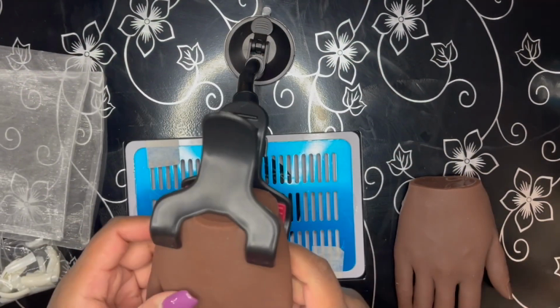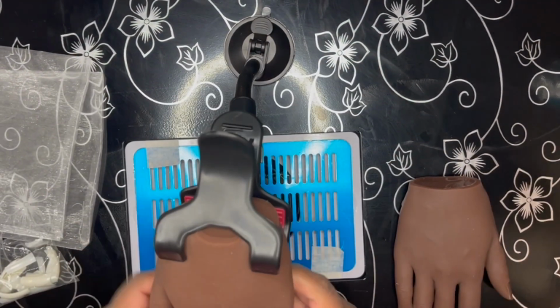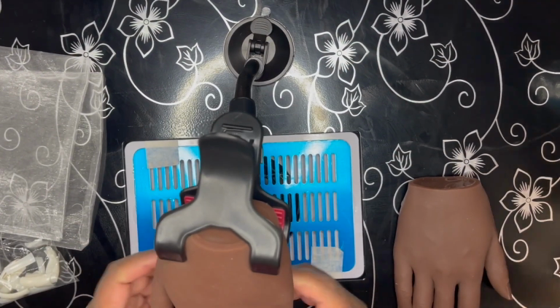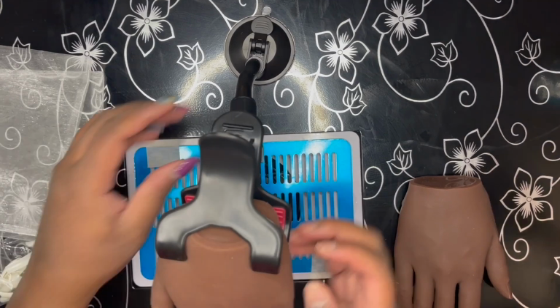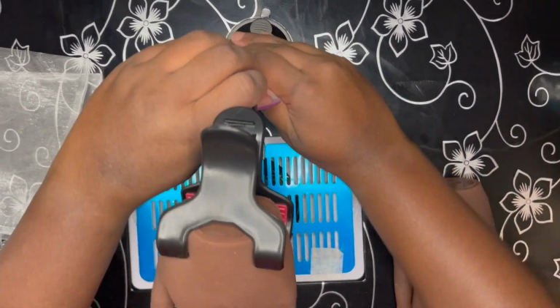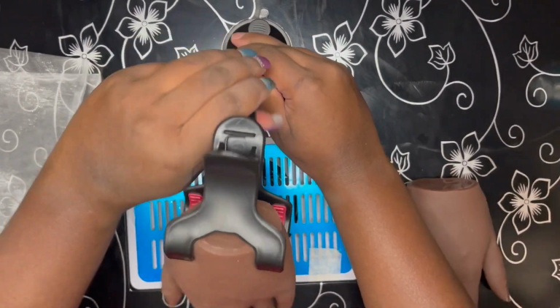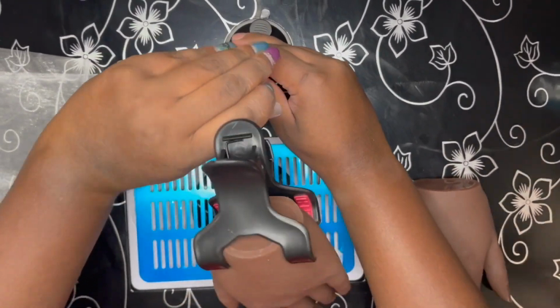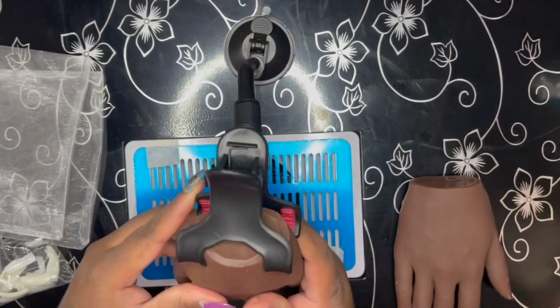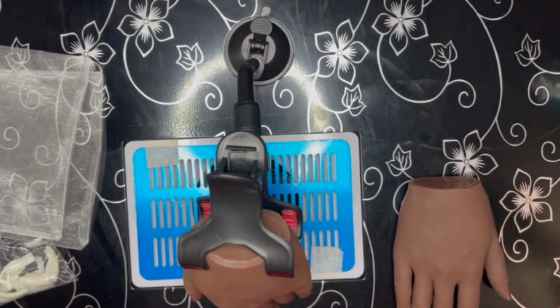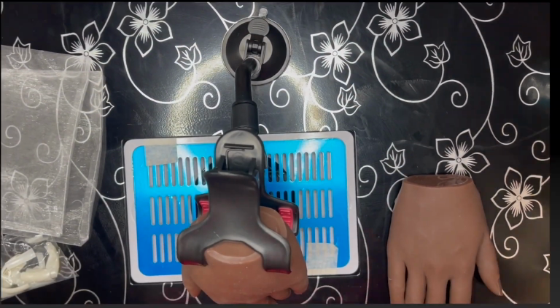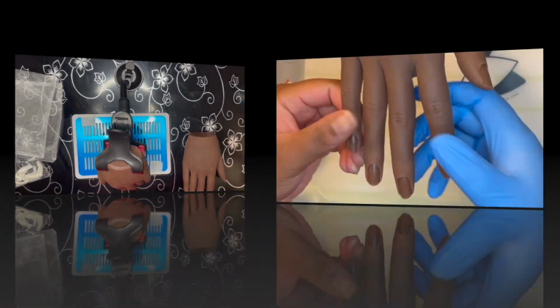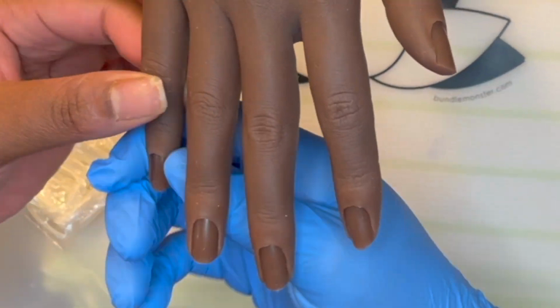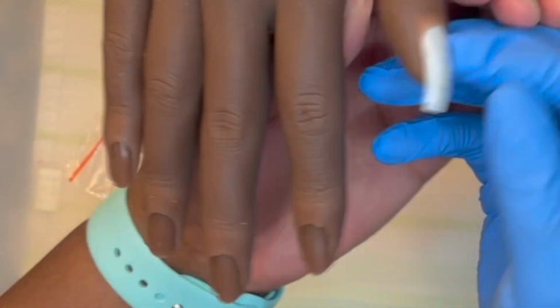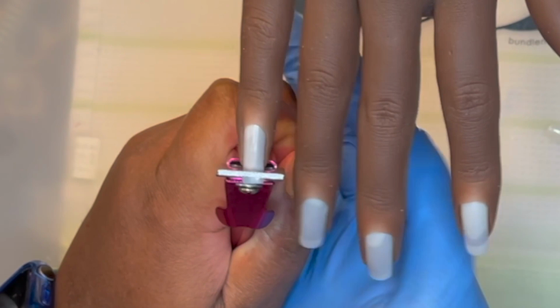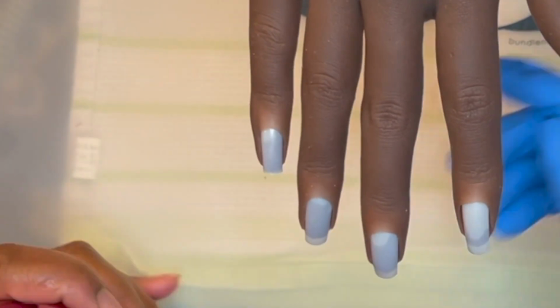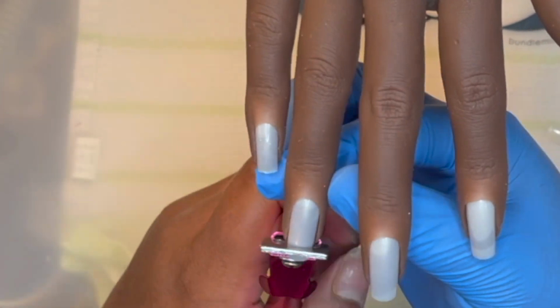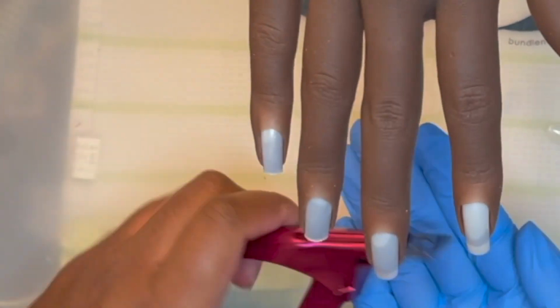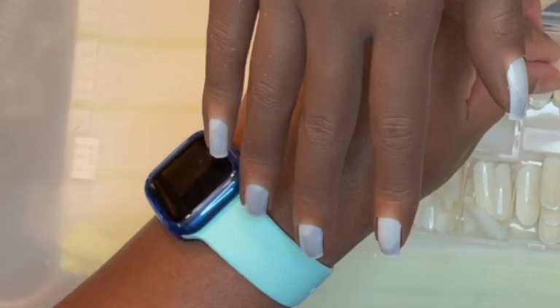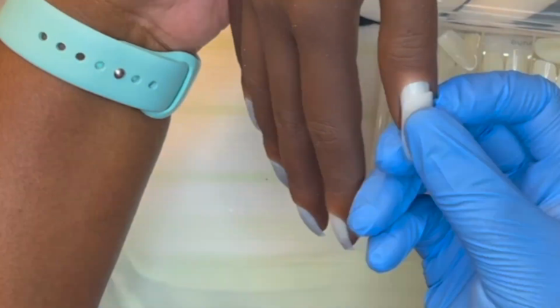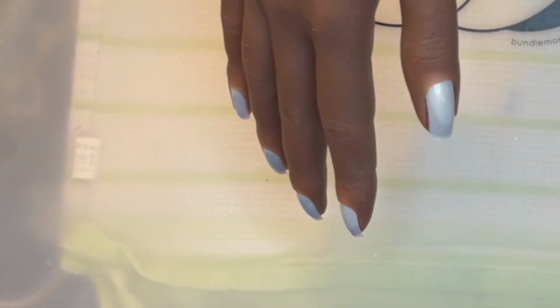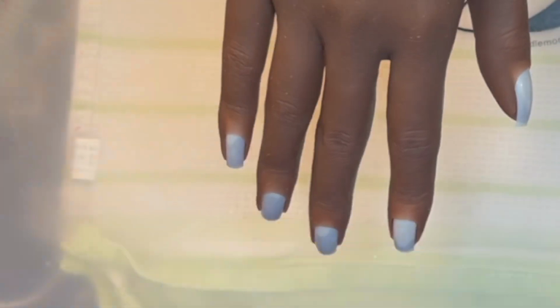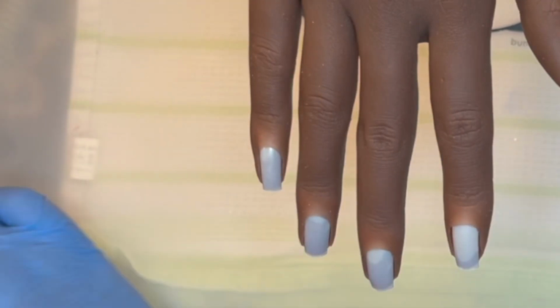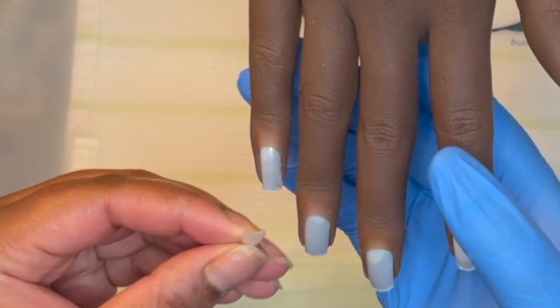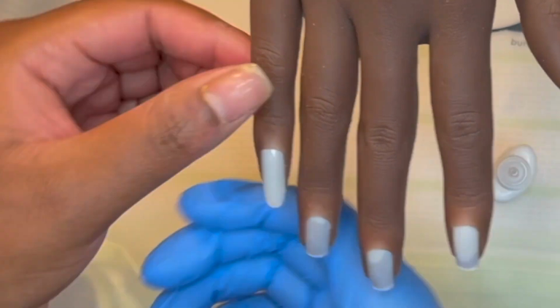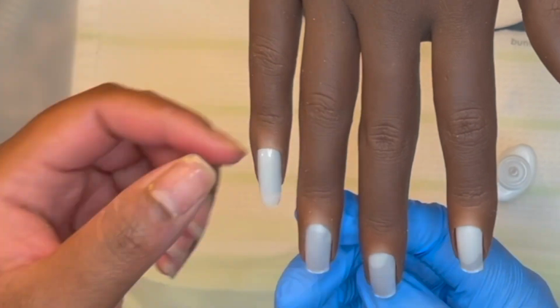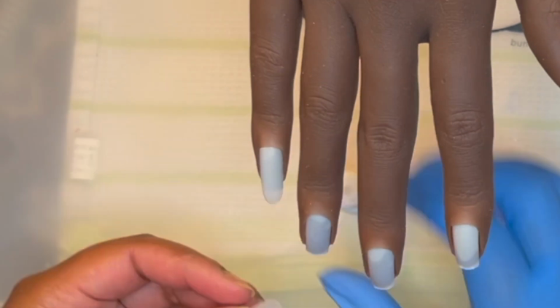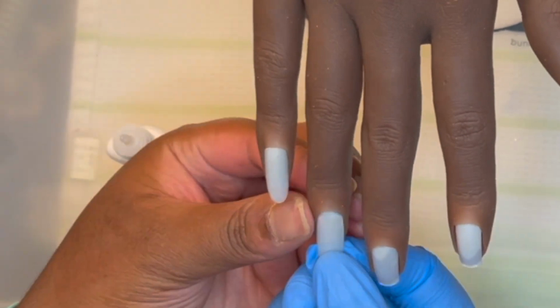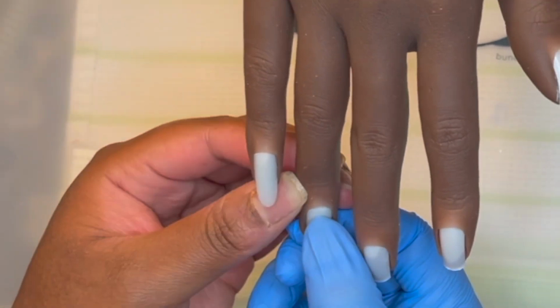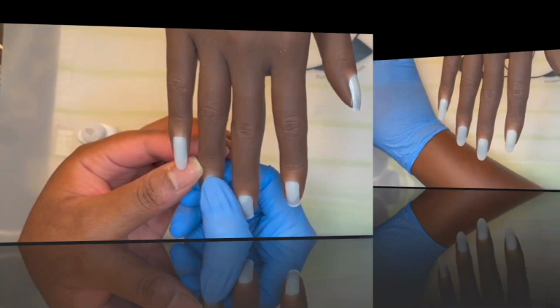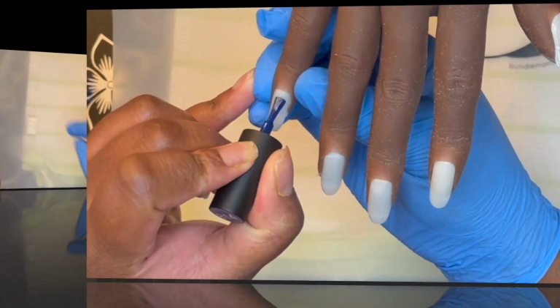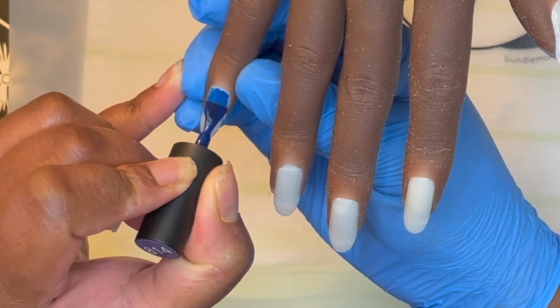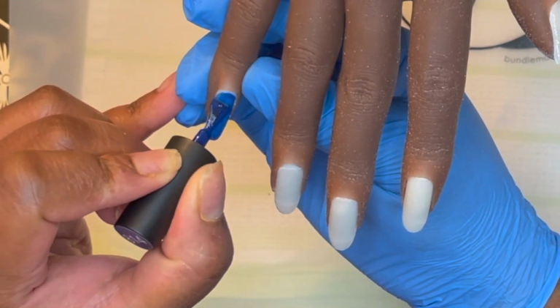Thankfully, the company was very understanding and they were able to work with me. I've already sized the nails to the hand and glued the nails down, so now I'm just taking my Makartt tips and gluing those on top.